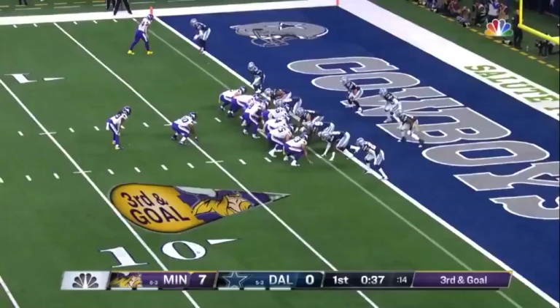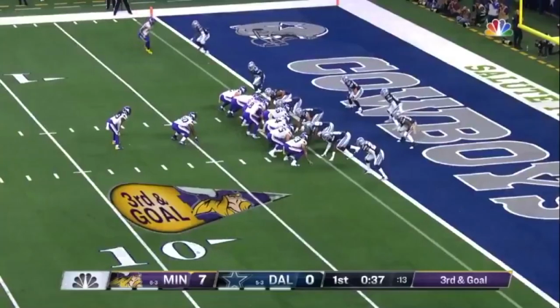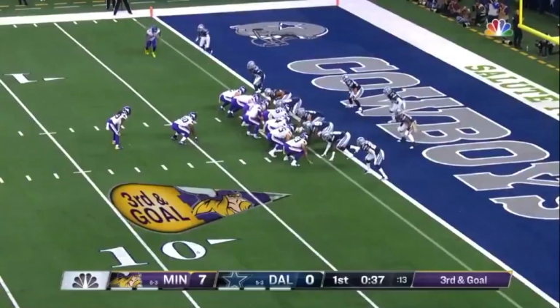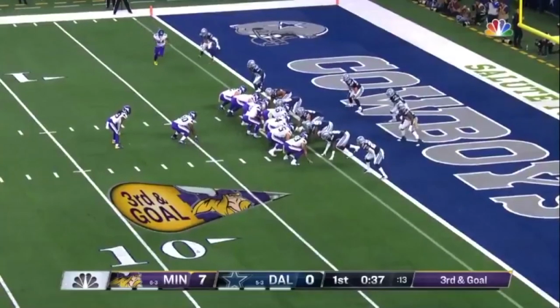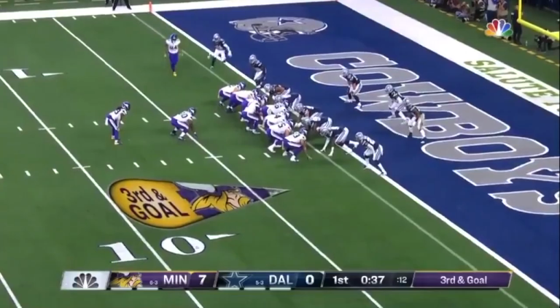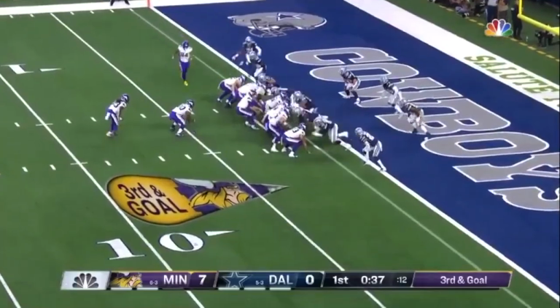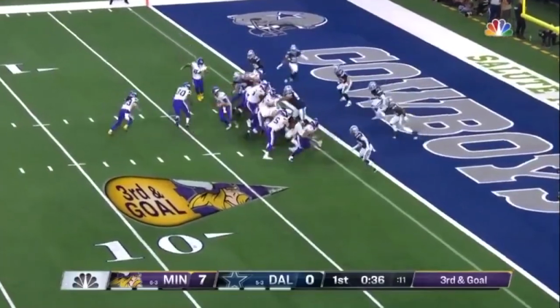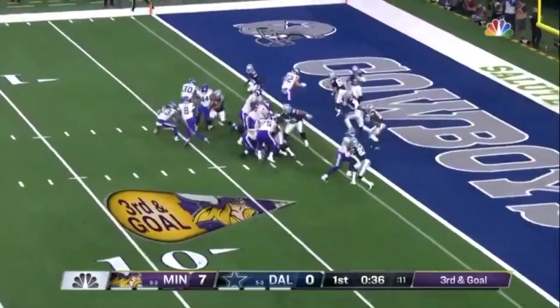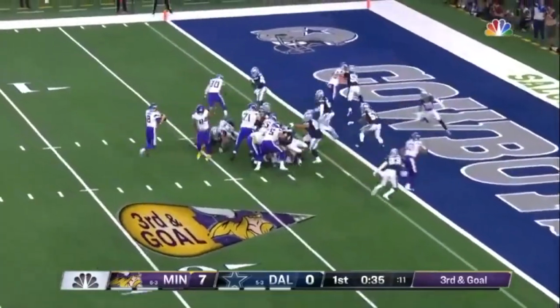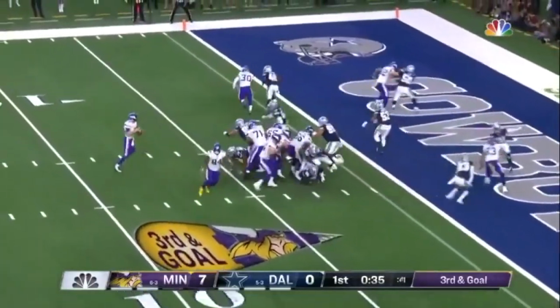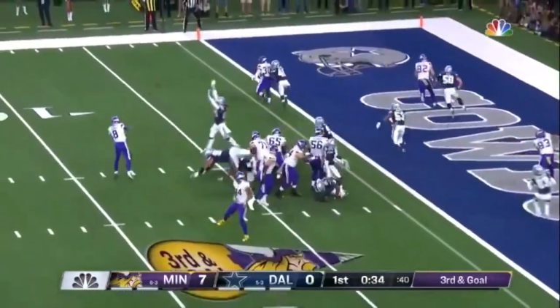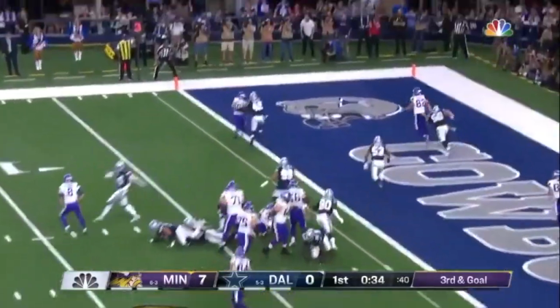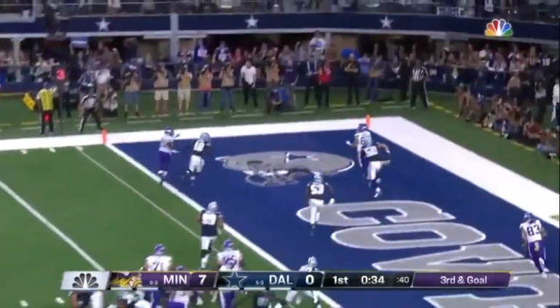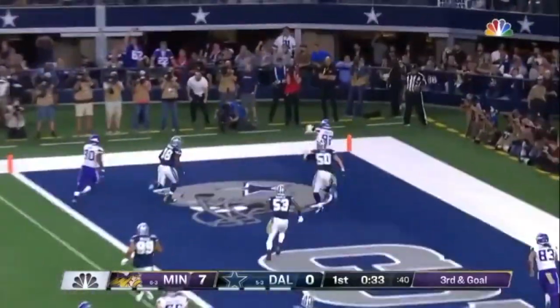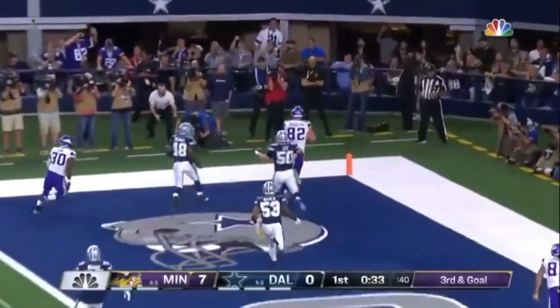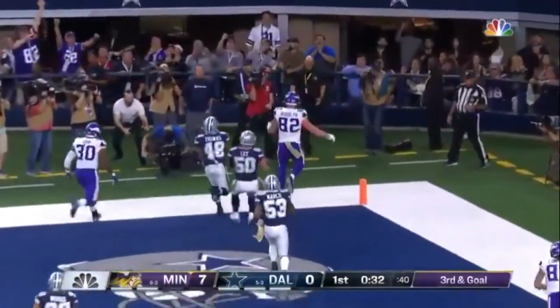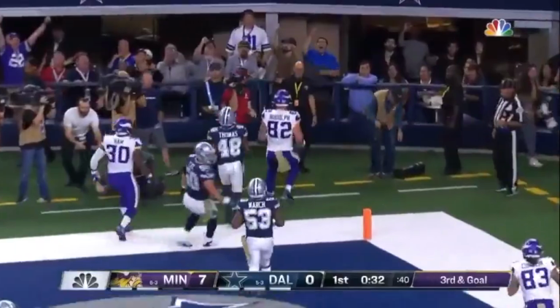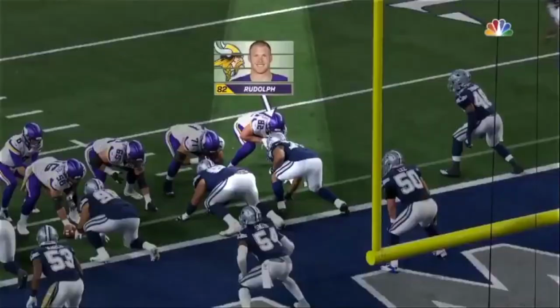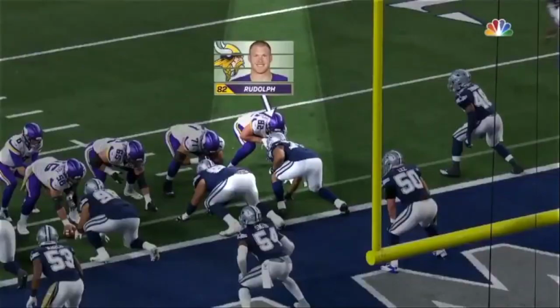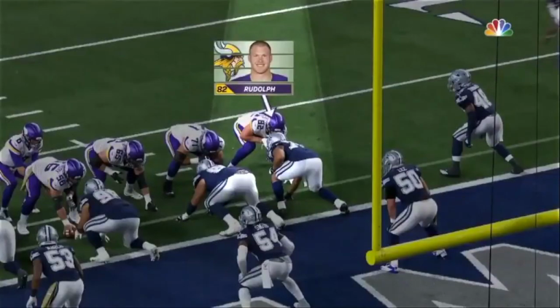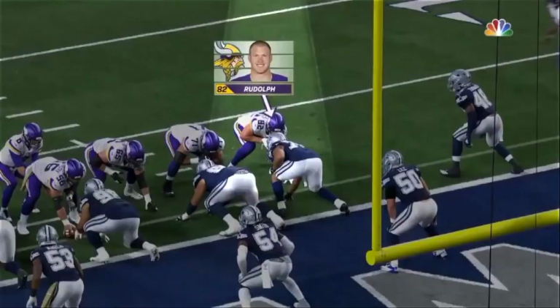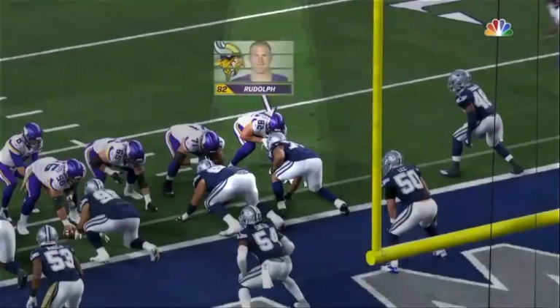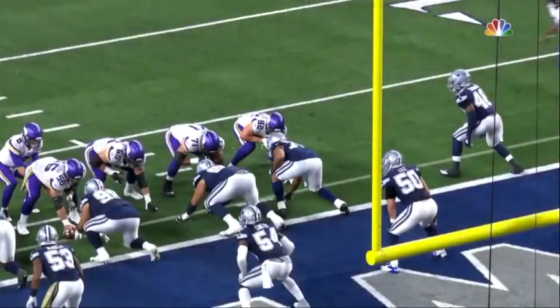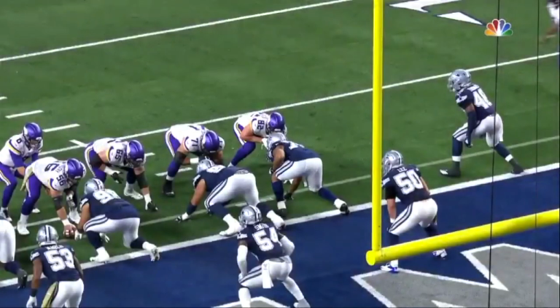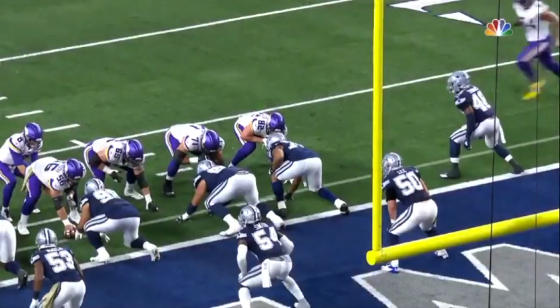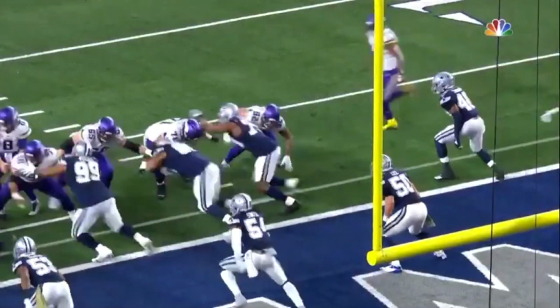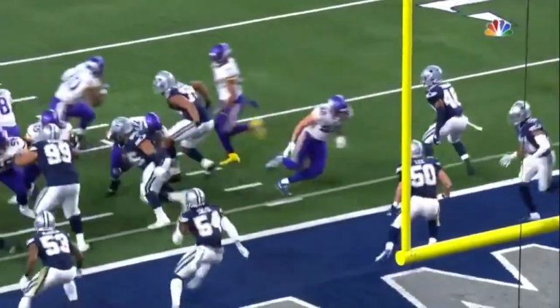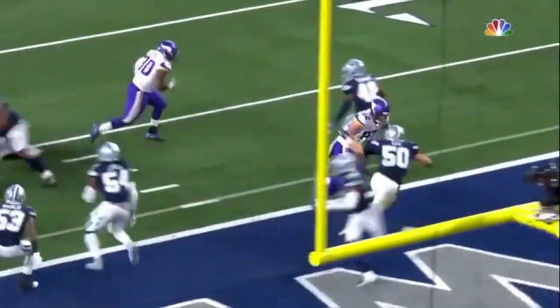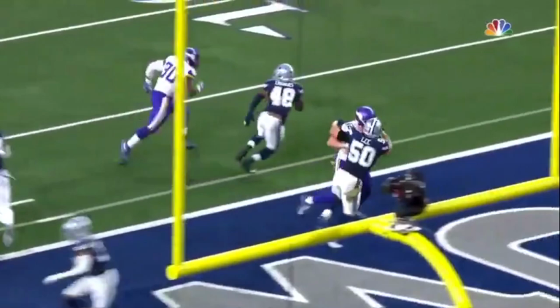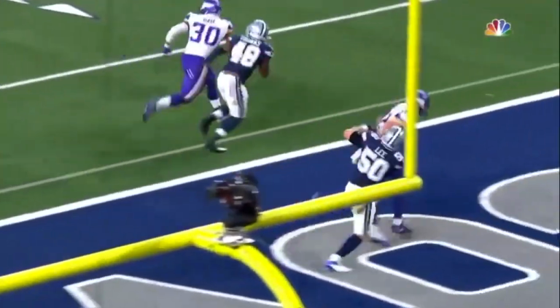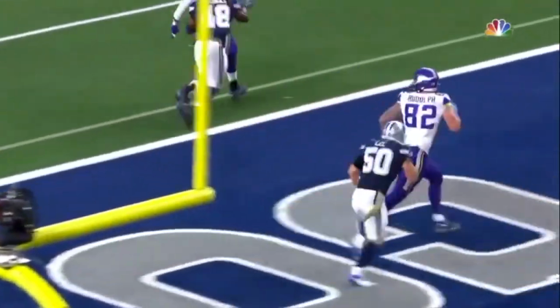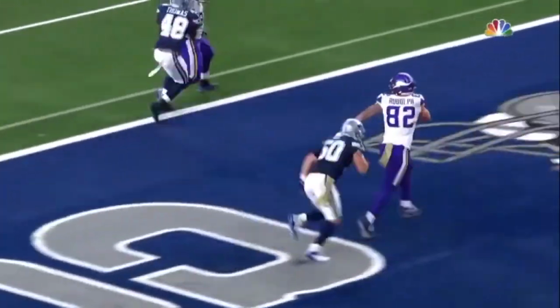Now third and goal. Cook is there, but instead it's another pass and this is caught — just making it work. Good veteran route. Wasn't anything fancy. Just kind of bangs into Sean Lee and creates just enough separation.